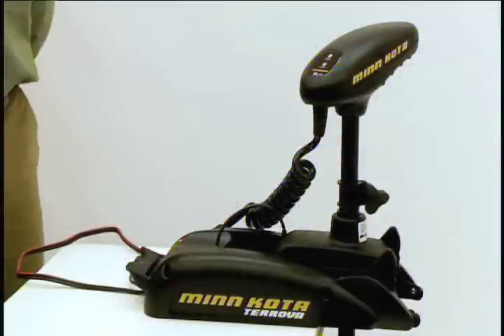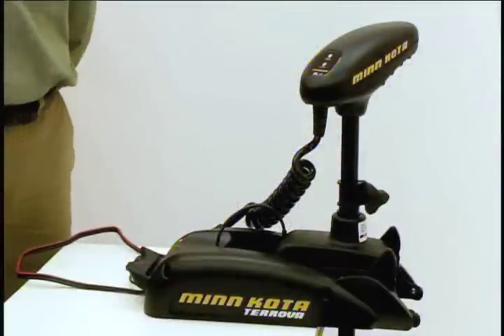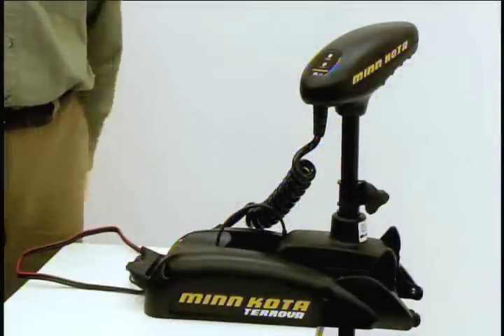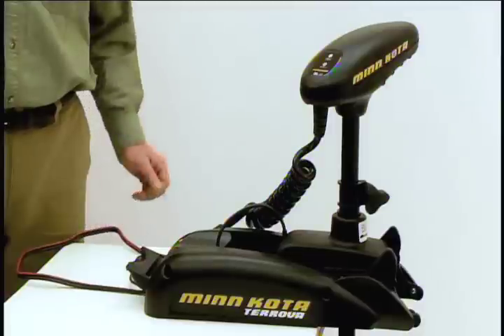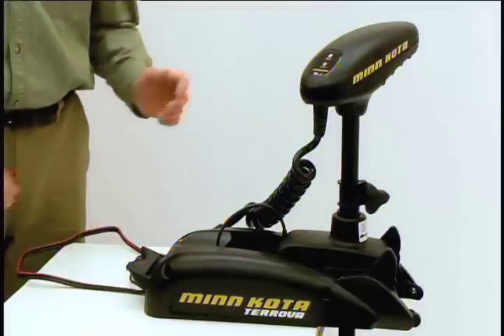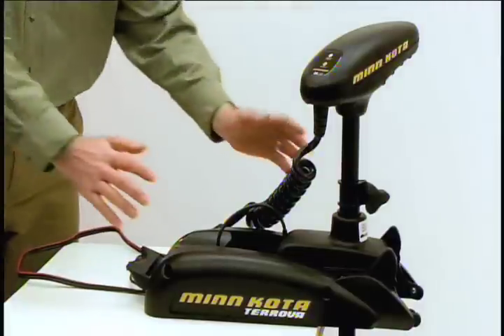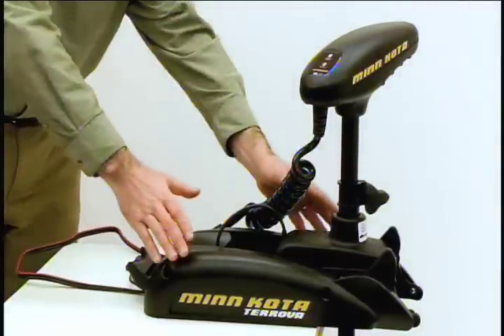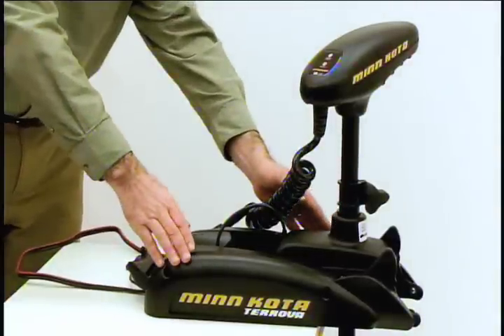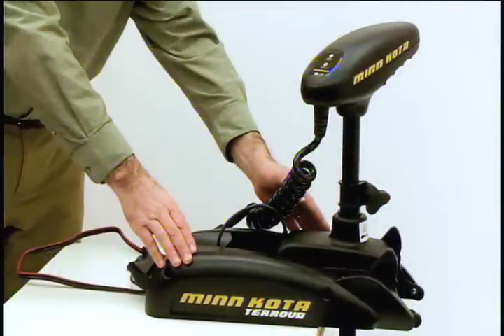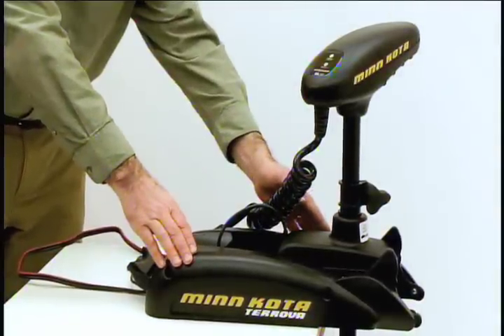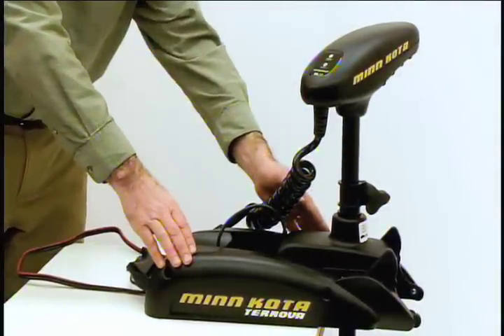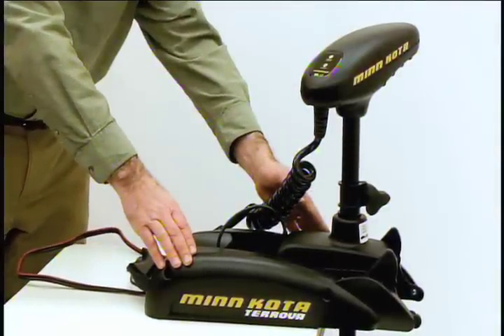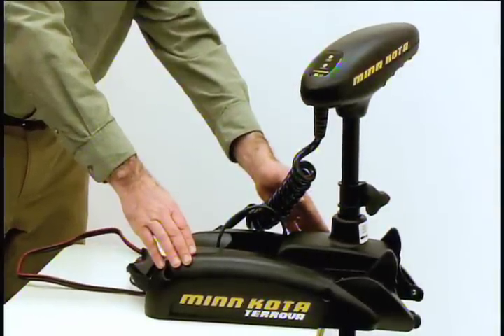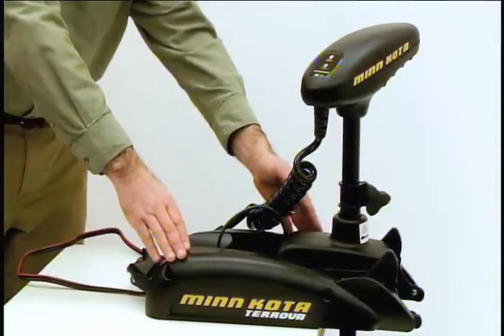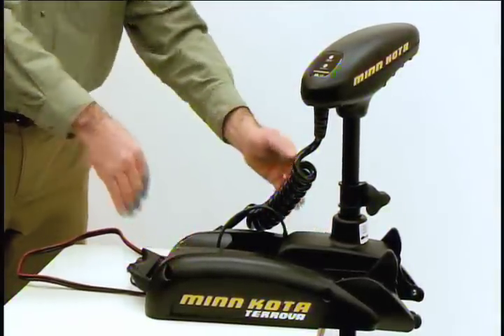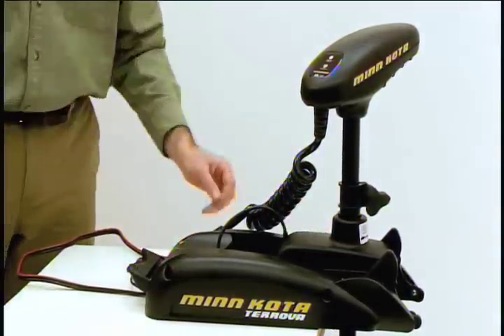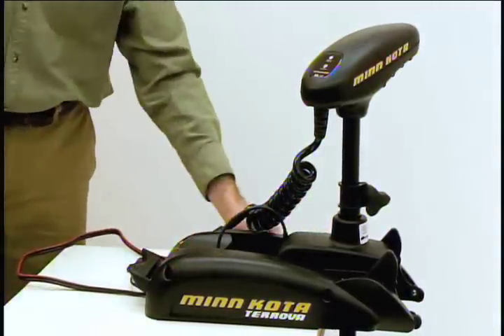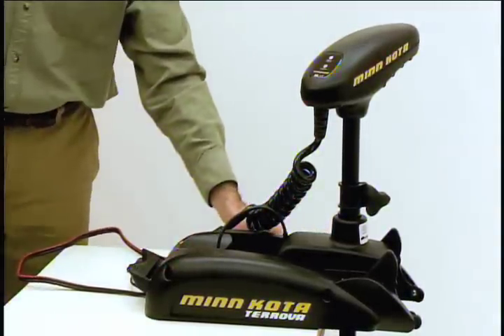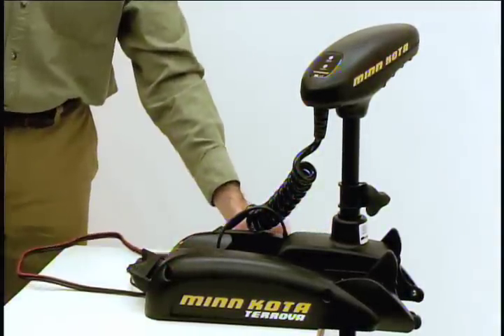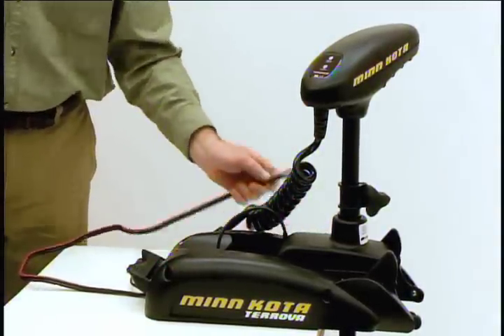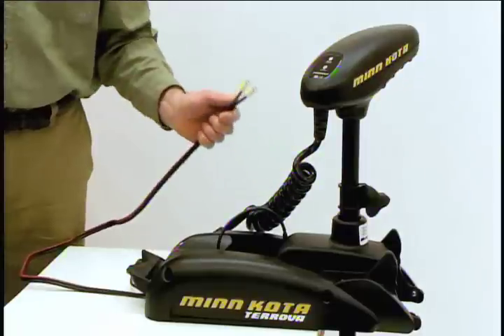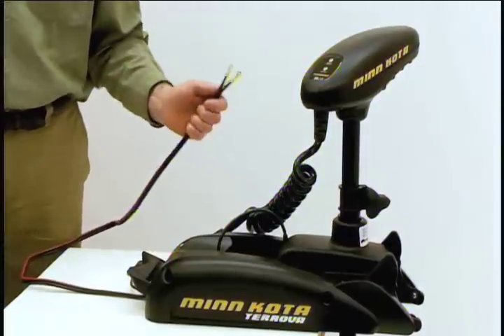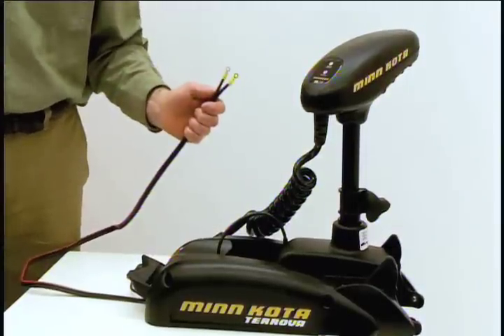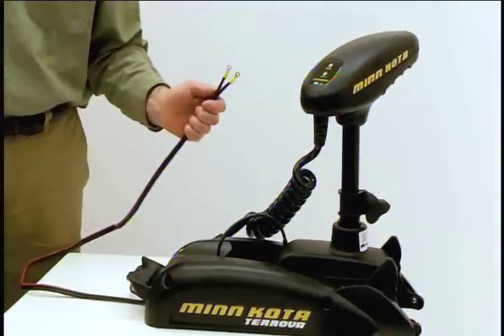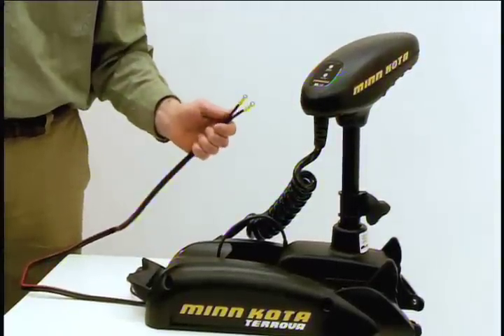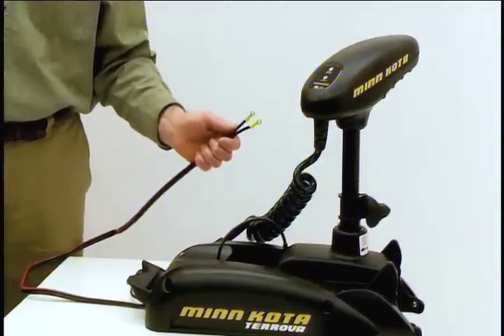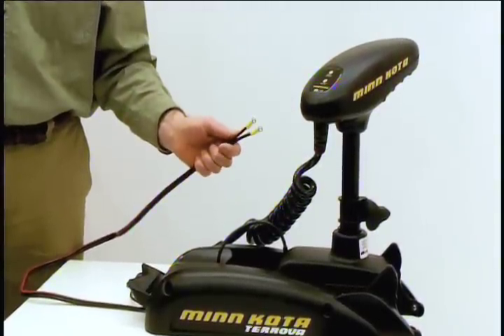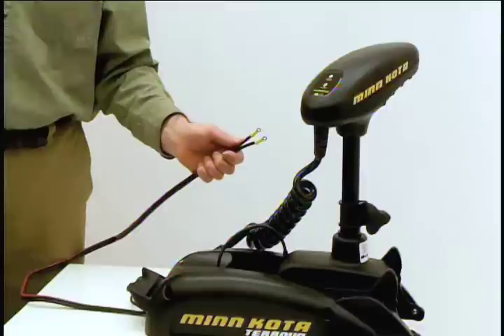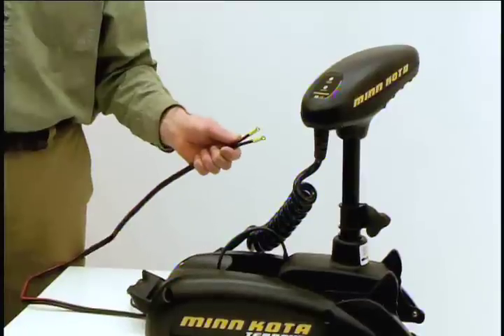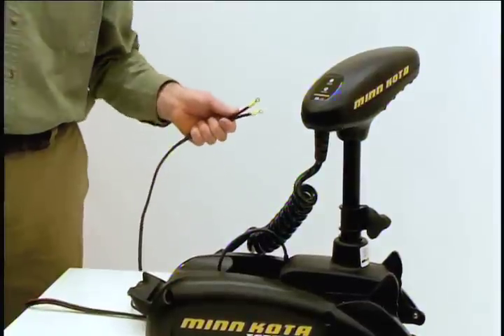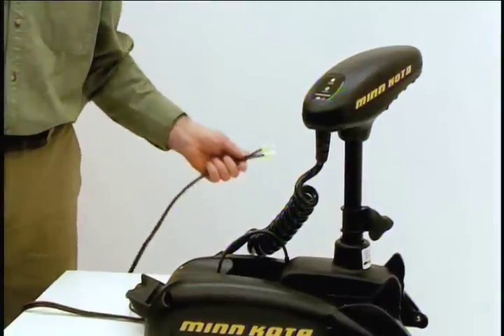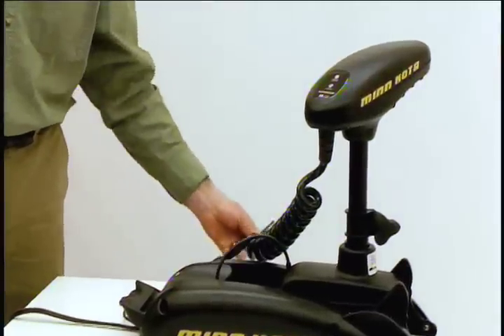Before we get started, make sure that your trolling motor is secured properly and that it is in a clean, dry space. Disconnect all power to the trolling motor. This will ensure your safety and protect the electronics that you are about to install.